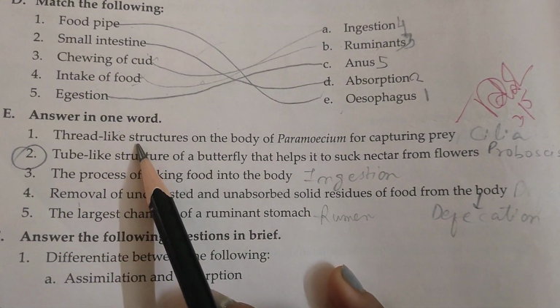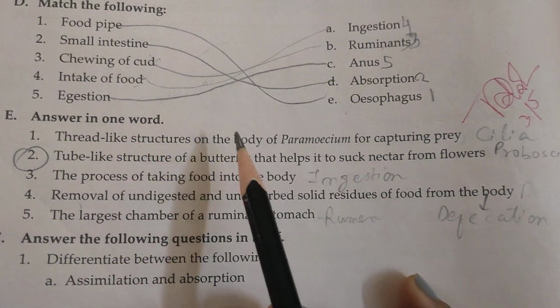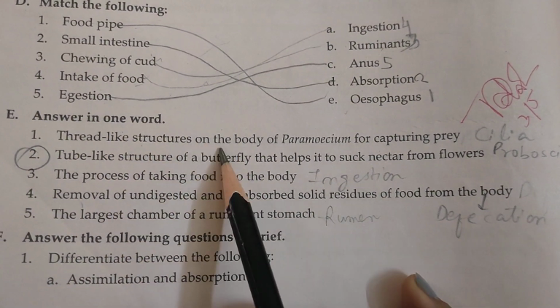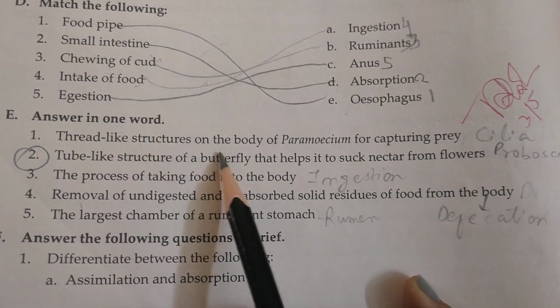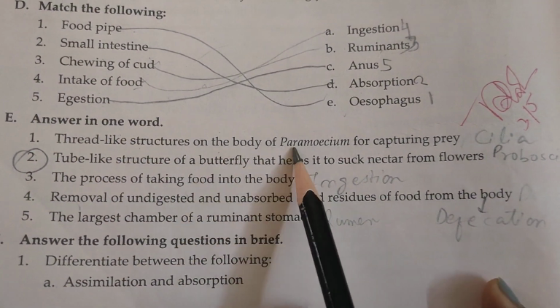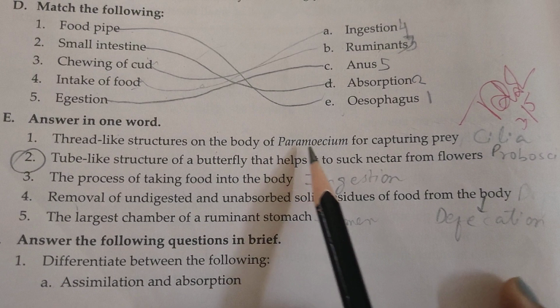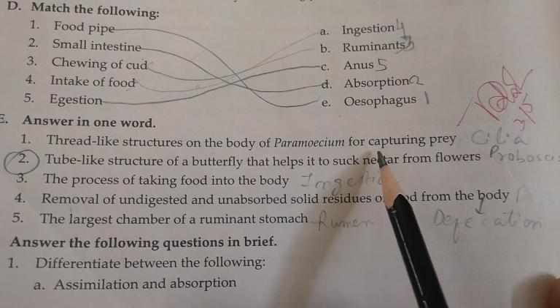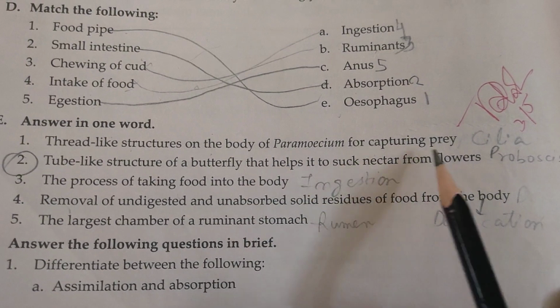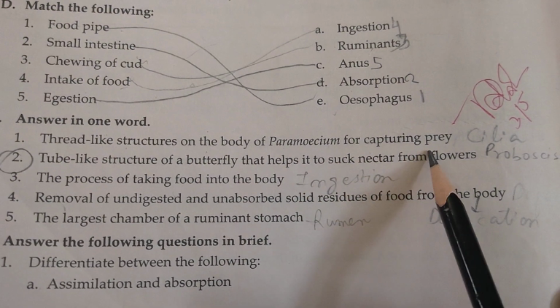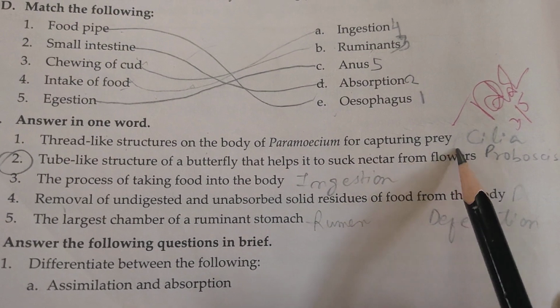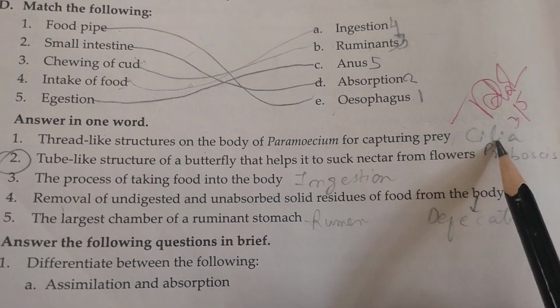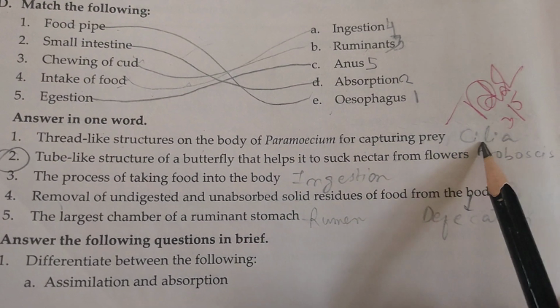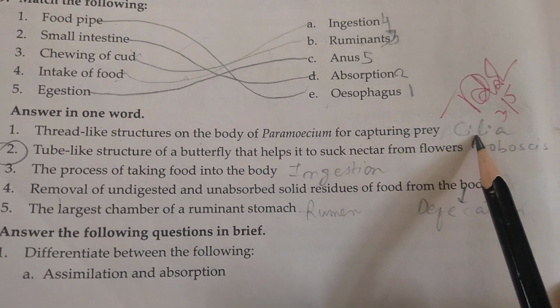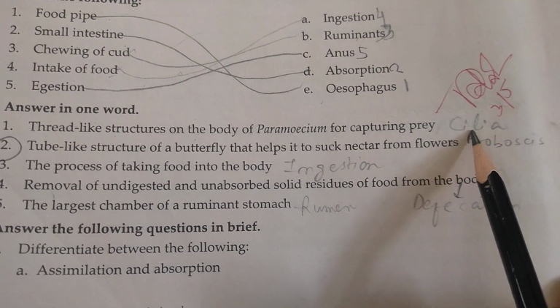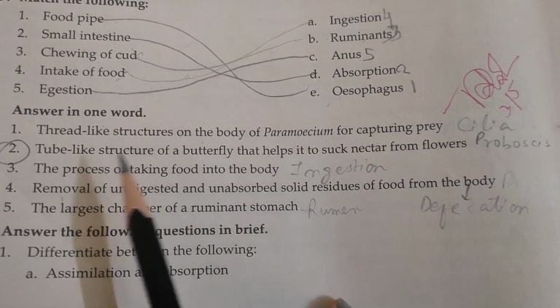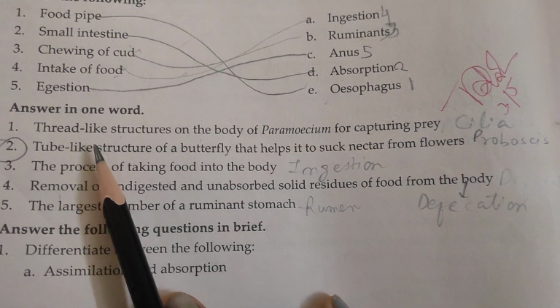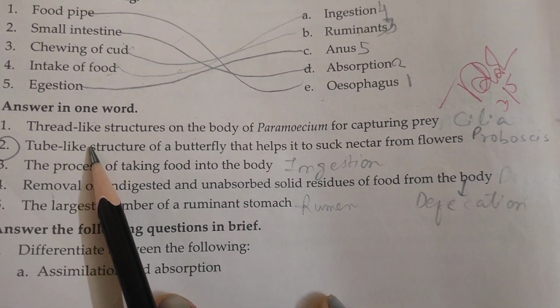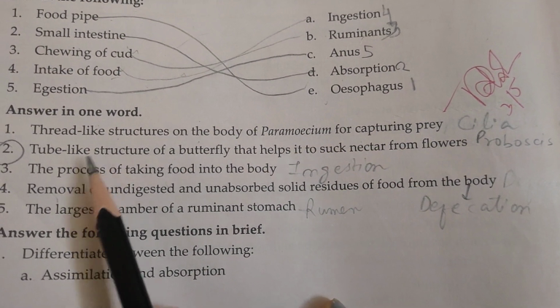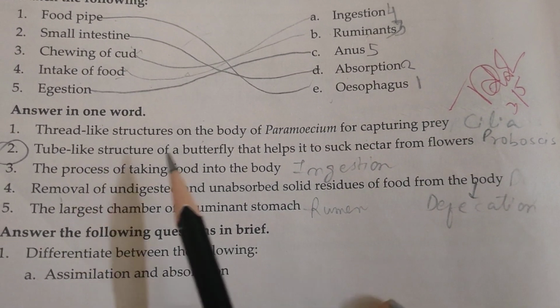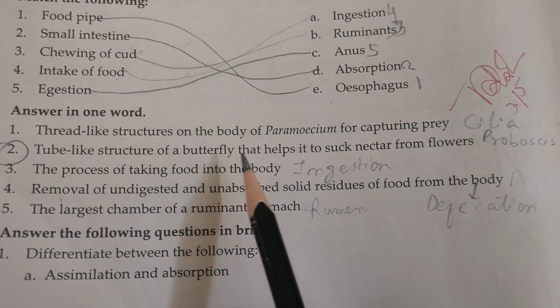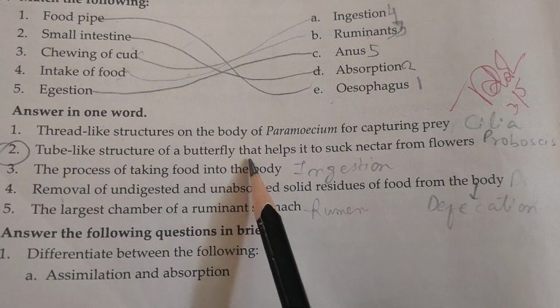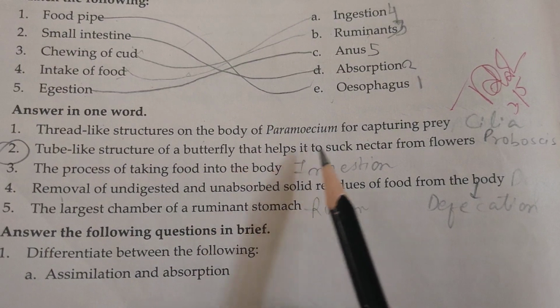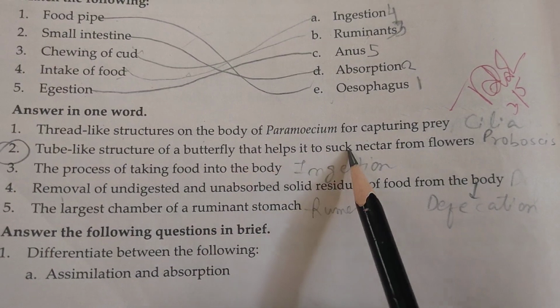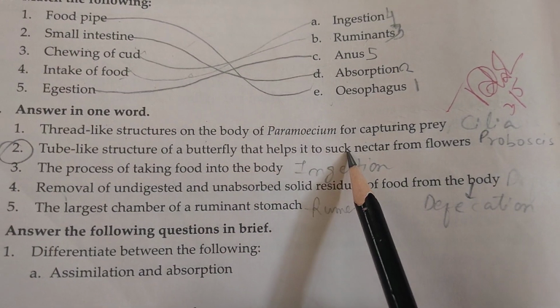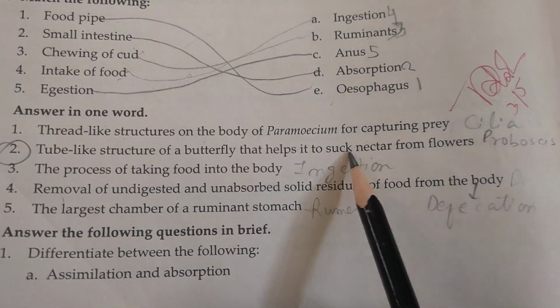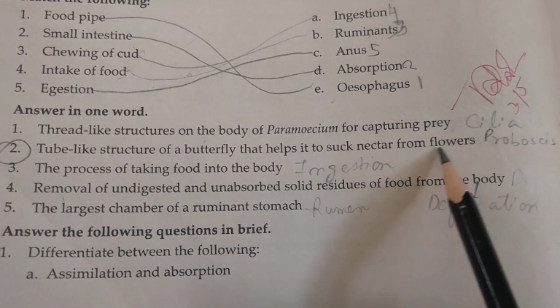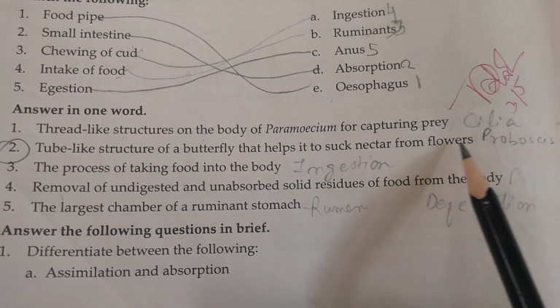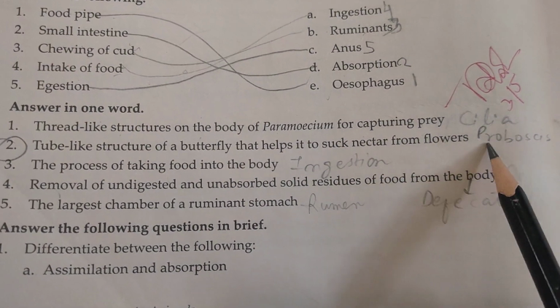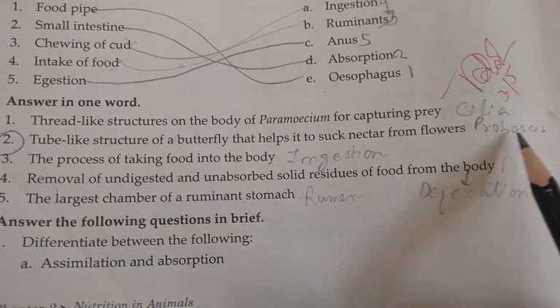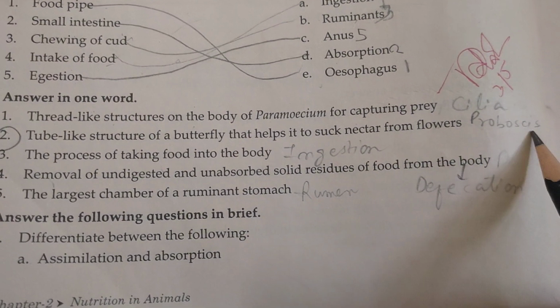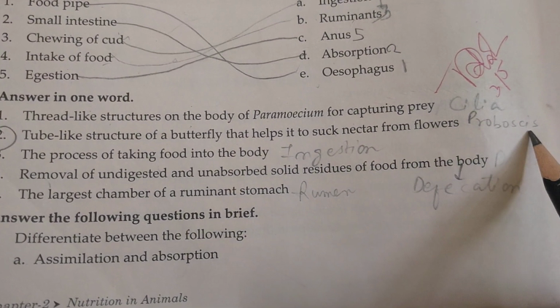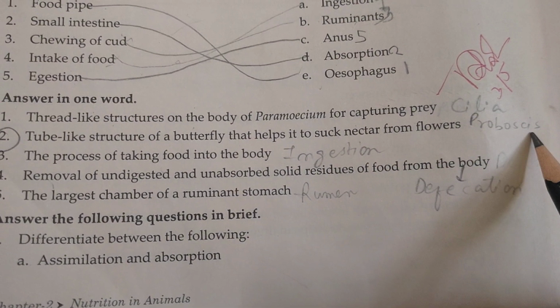Now we are moving to answer in one word. Thread-like structures on the body of Paramecium for capturing prey: the answer is cilia. The tube-like structure of a butterfly that helps it to suck nectar from flowers: the answer is proboscis.